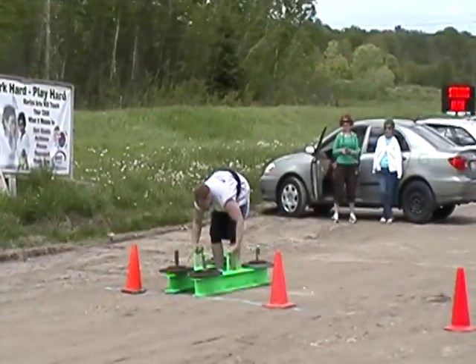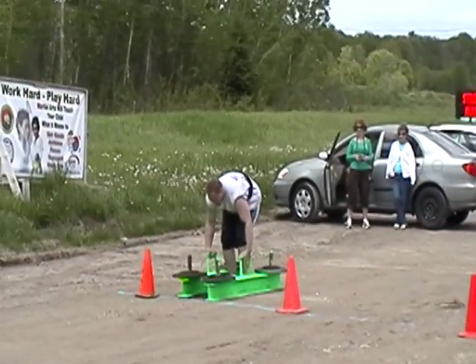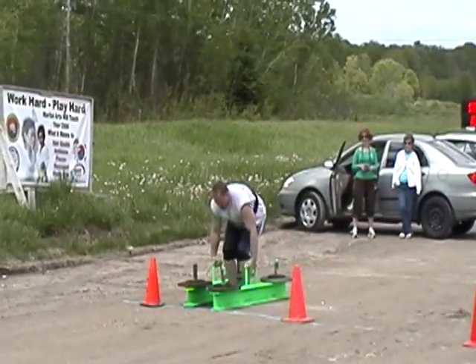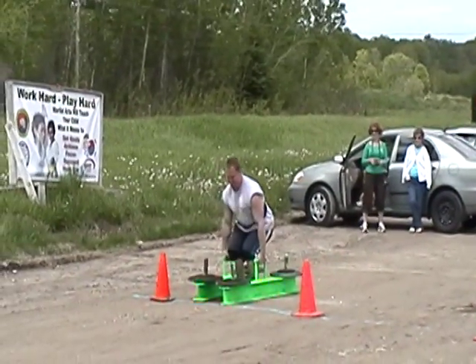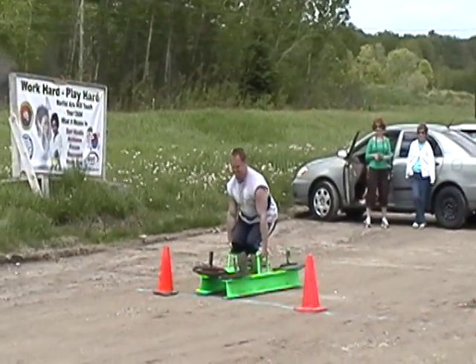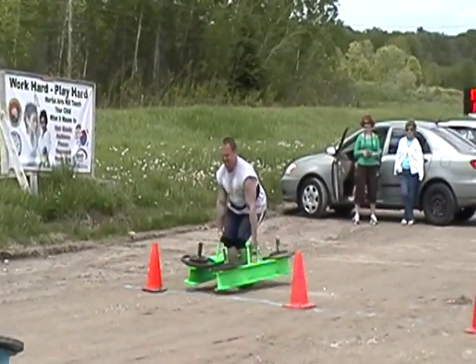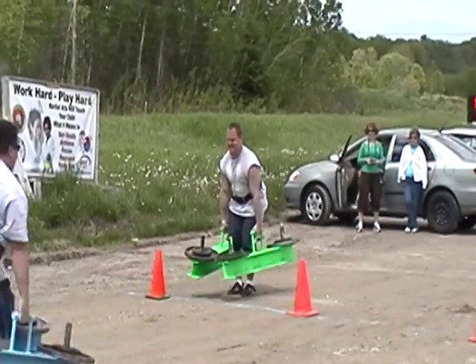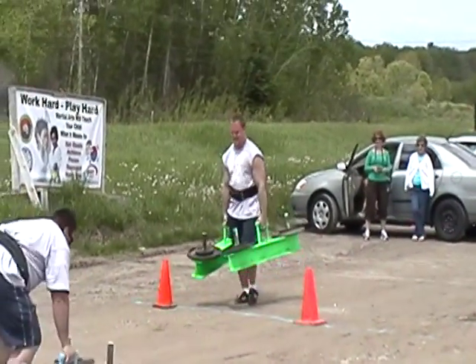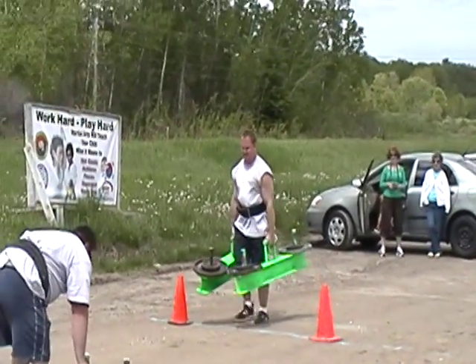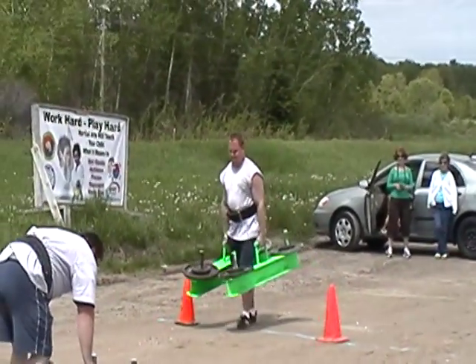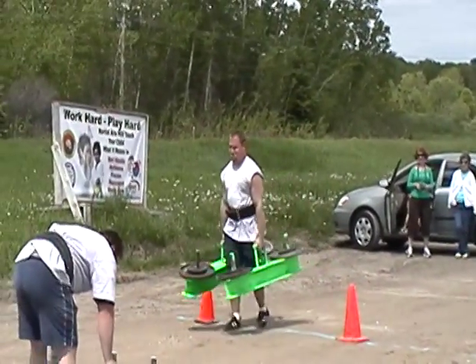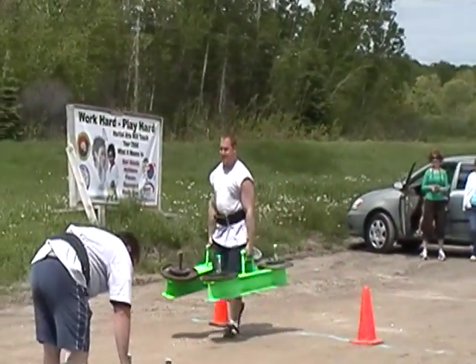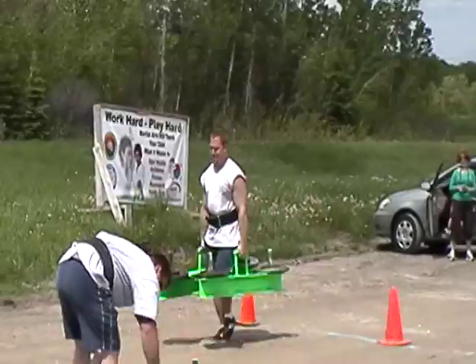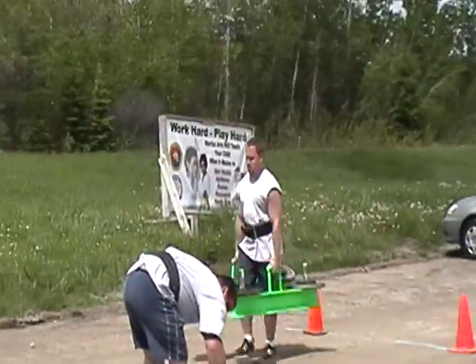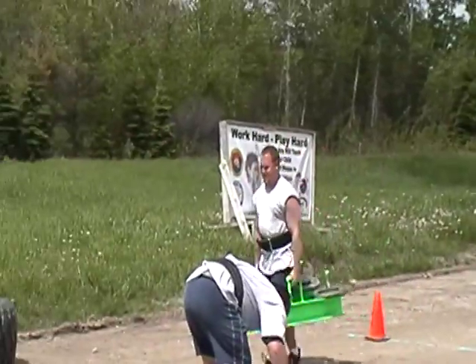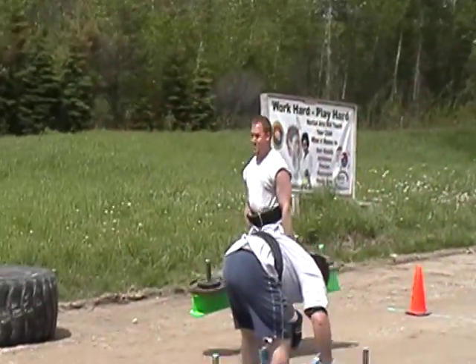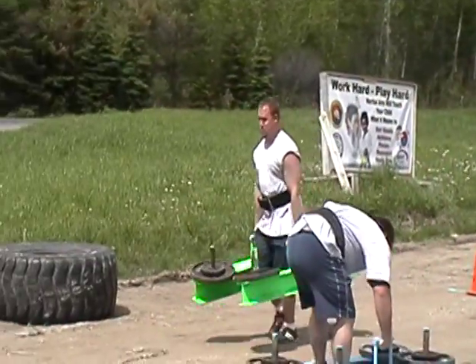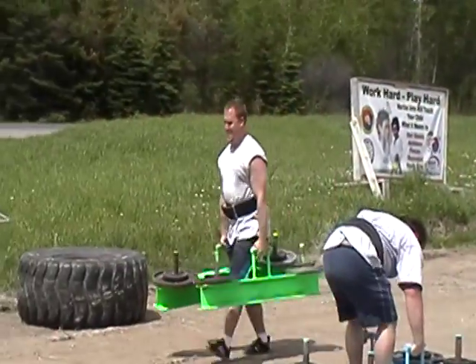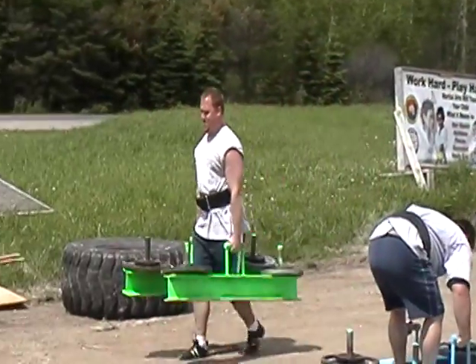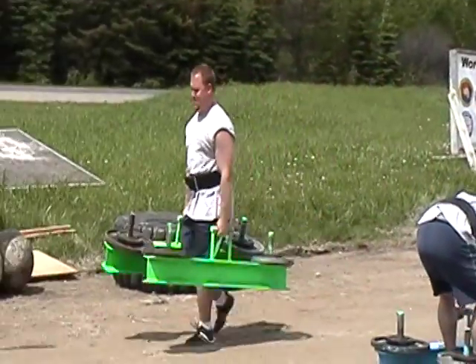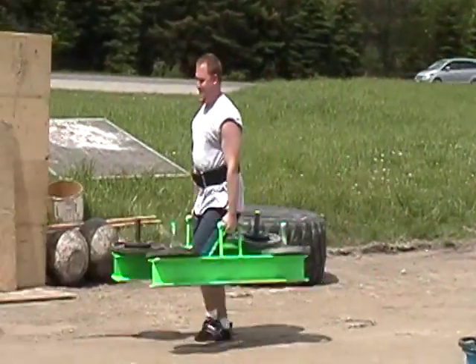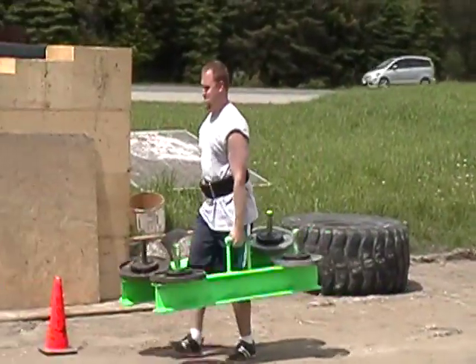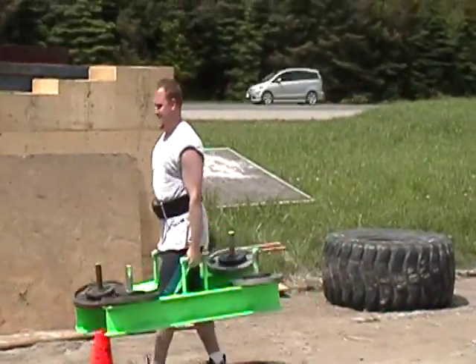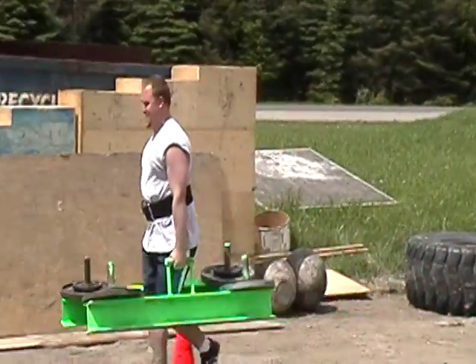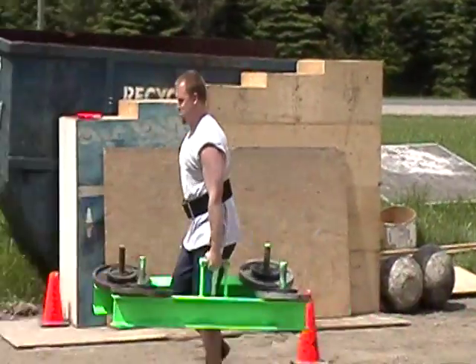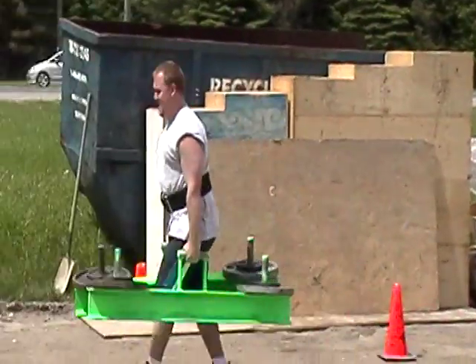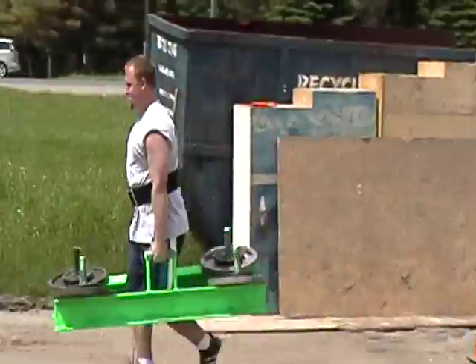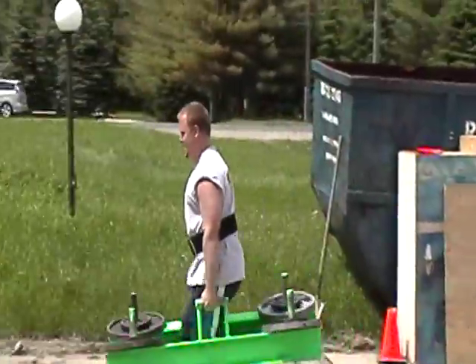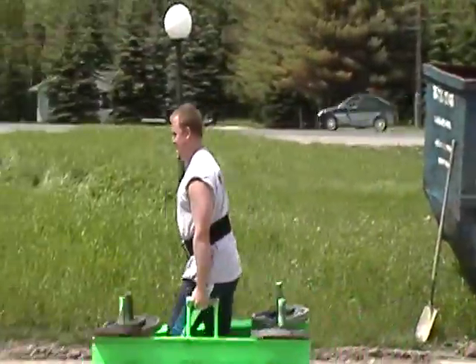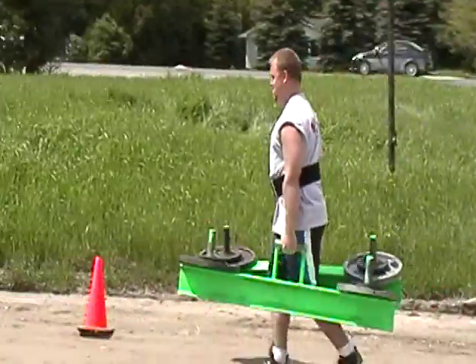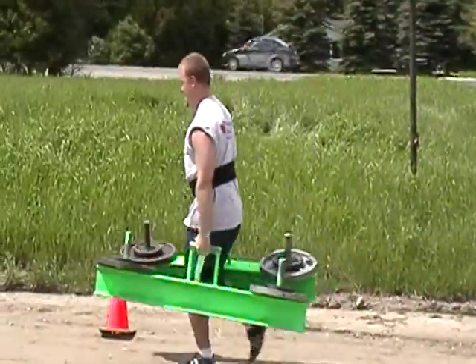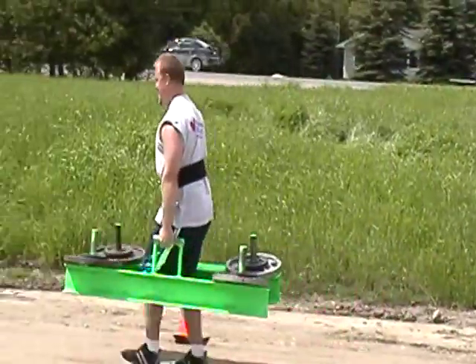Let's go, you got it, come on, let's go, yeah, let's go. Keep going, move it, move it, let's go, come on.